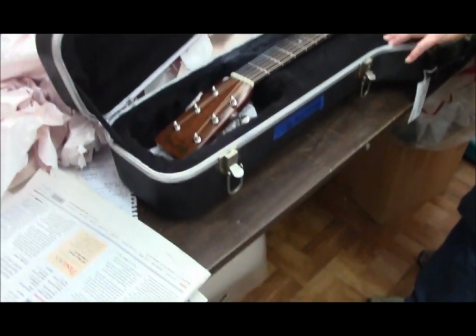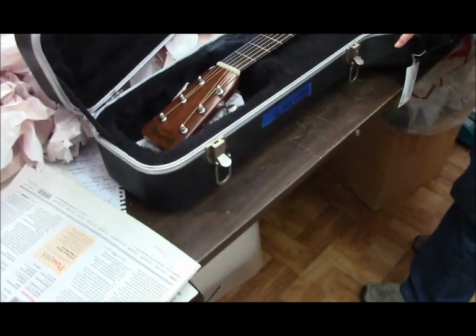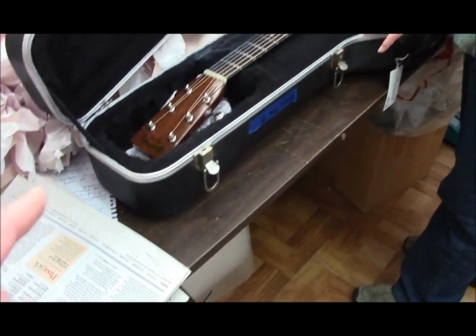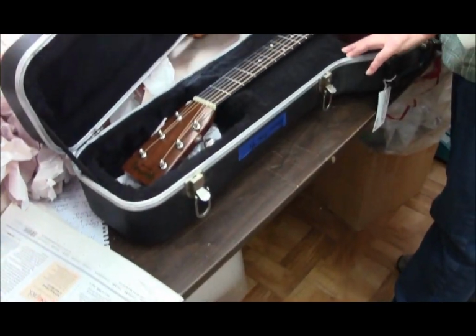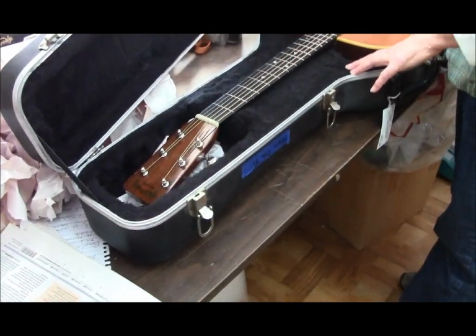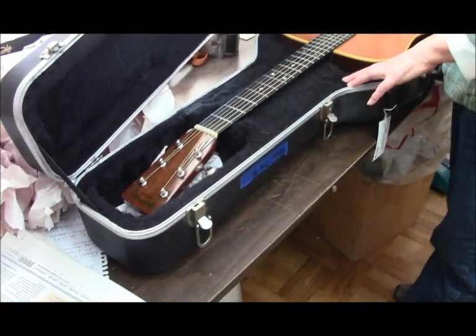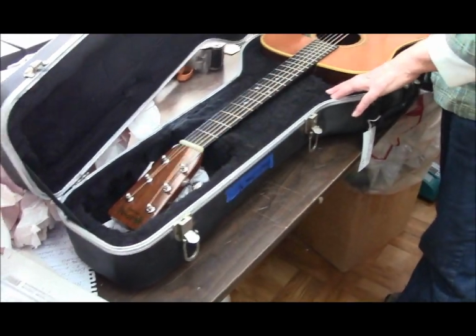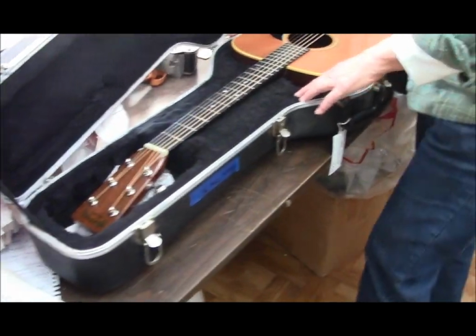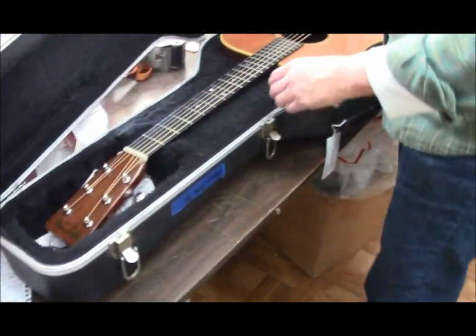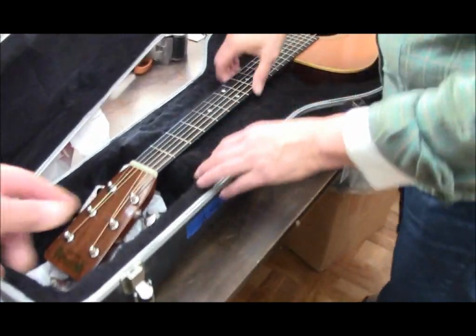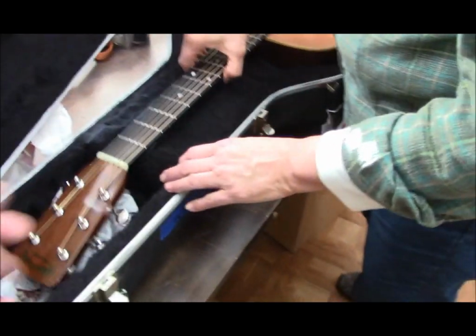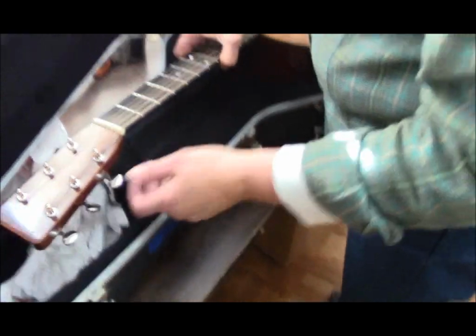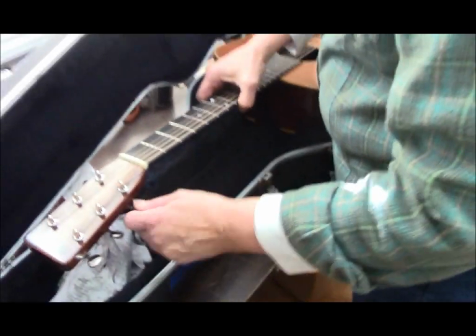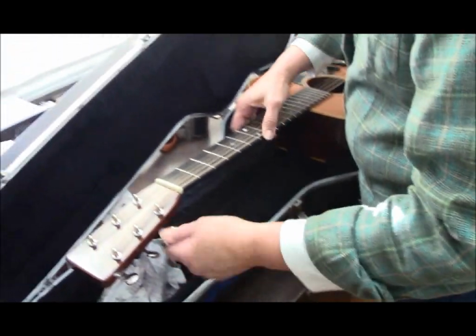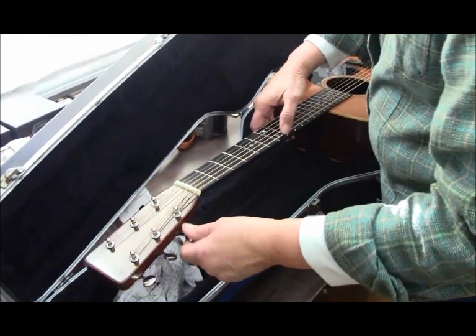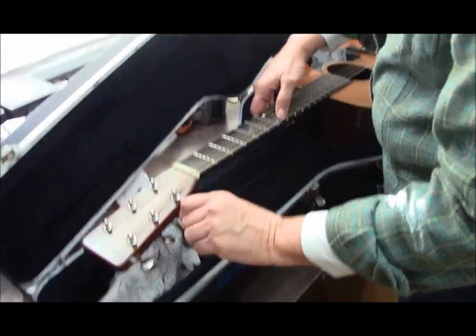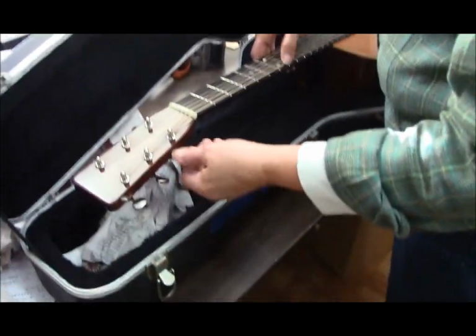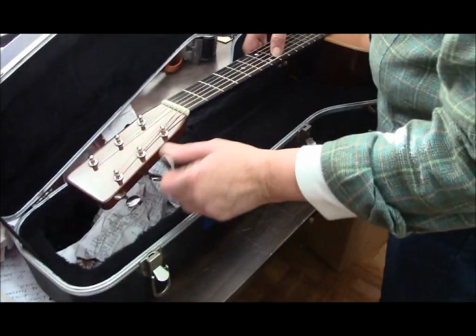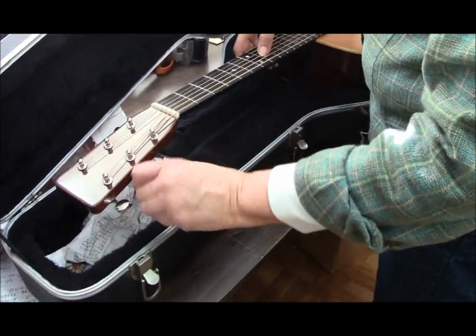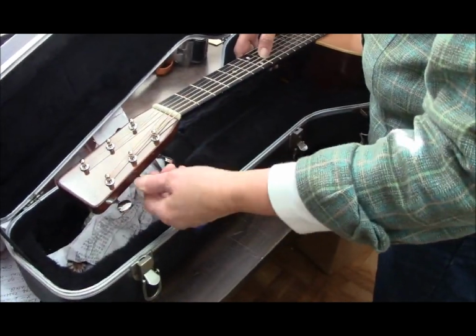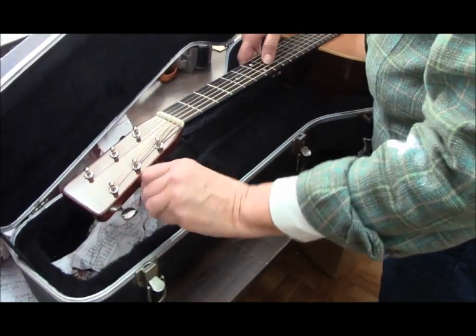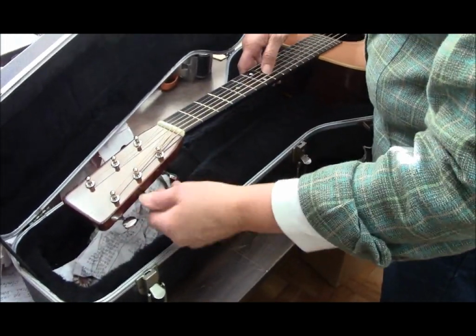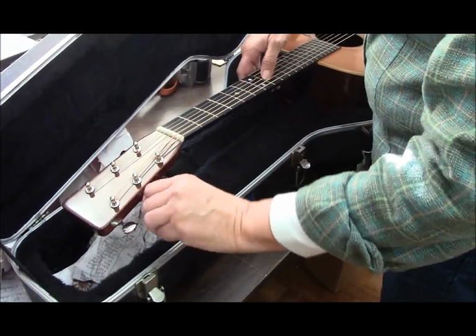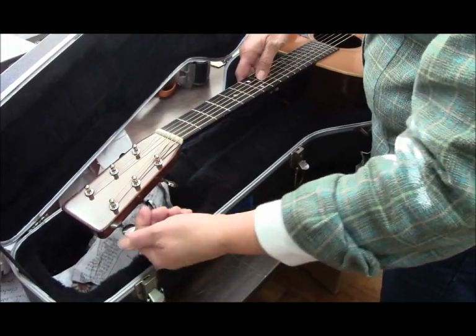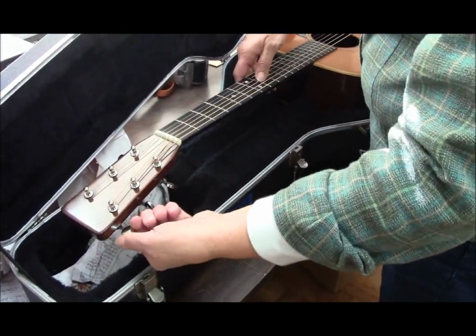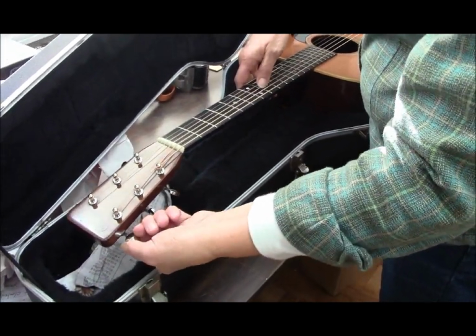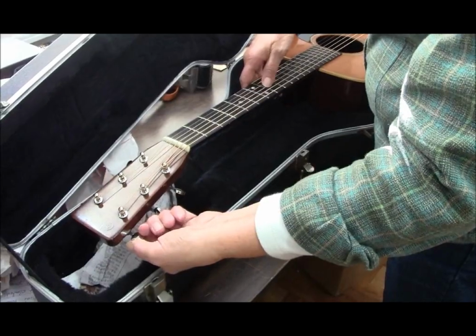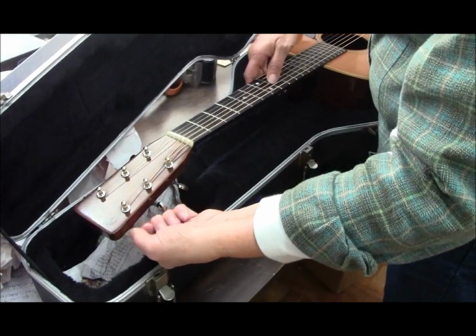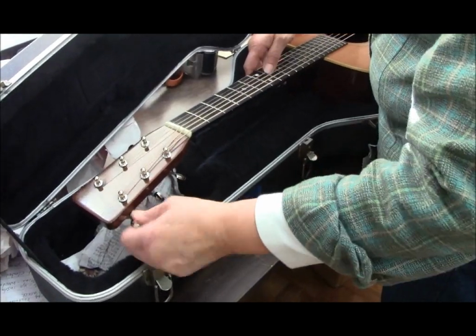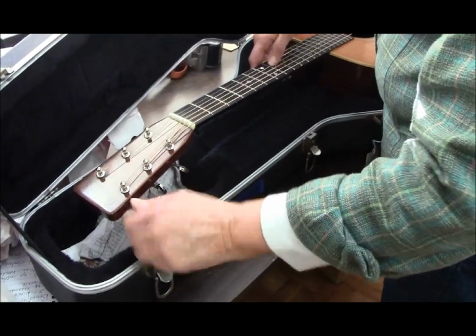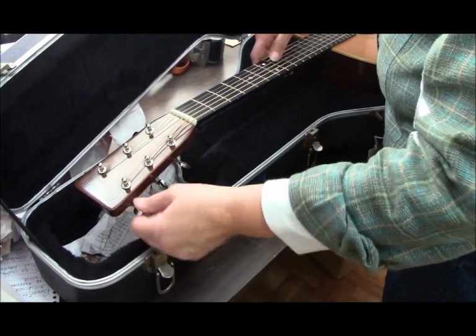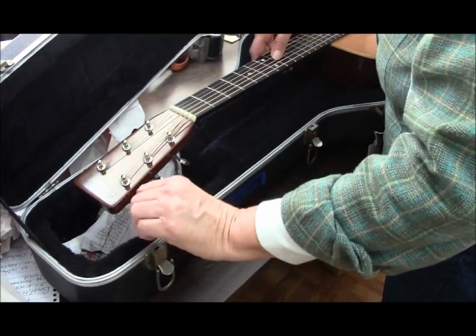The first thing you're going to do is loosen the strings. Reach up here and just loosen the strings — just take some of the tension off, doesn't have to be all of it. Two turns is fine.